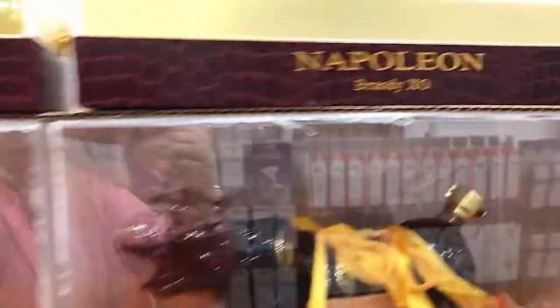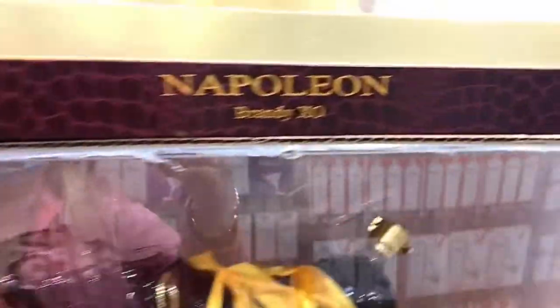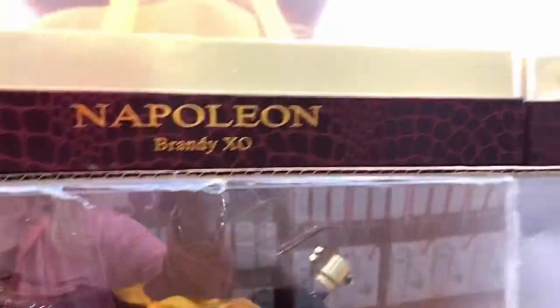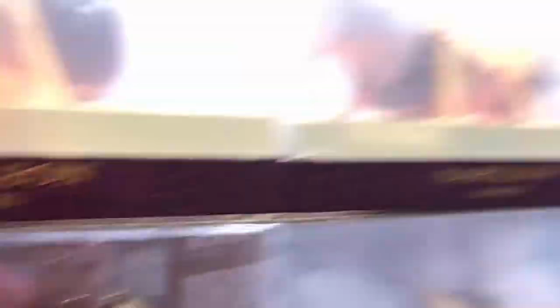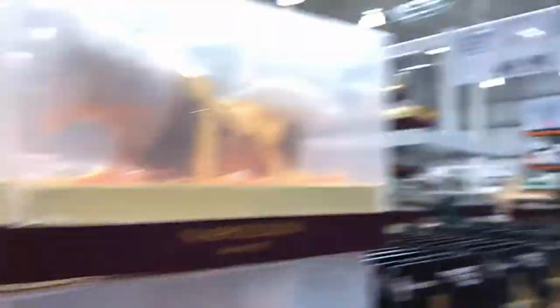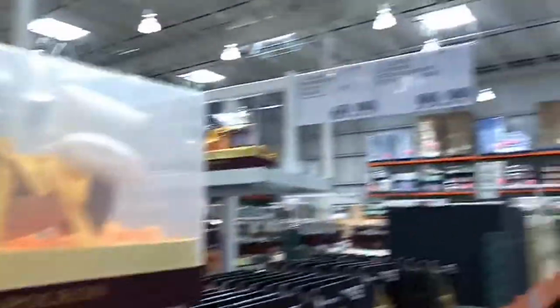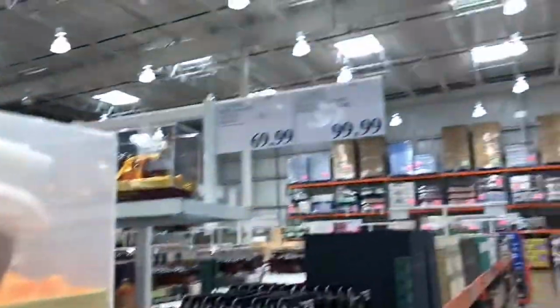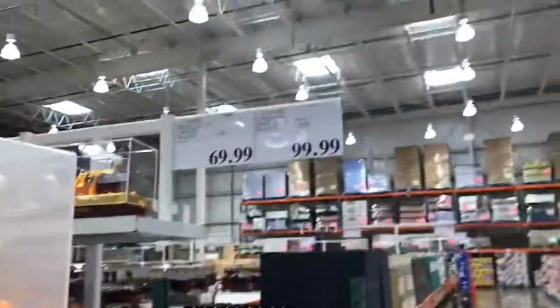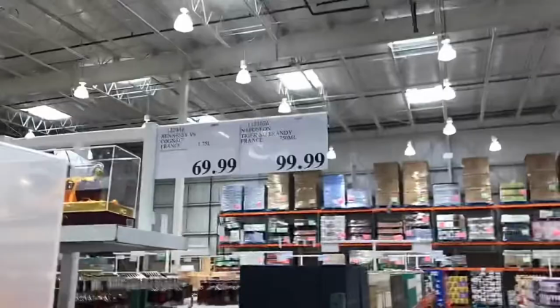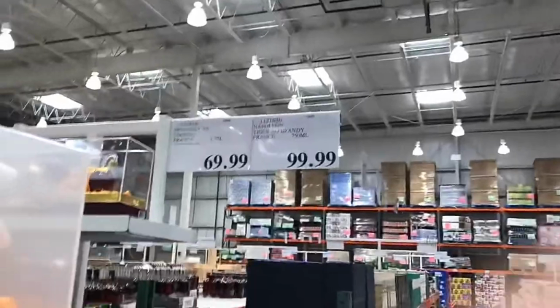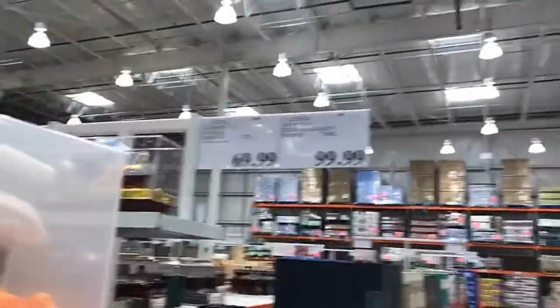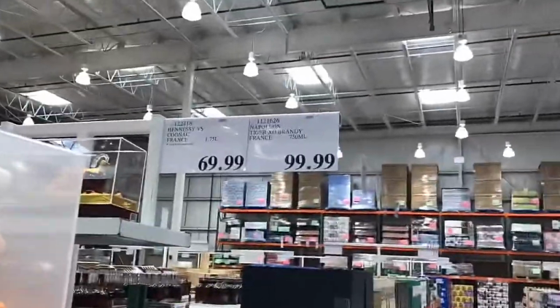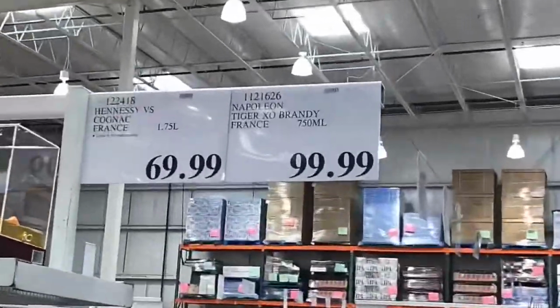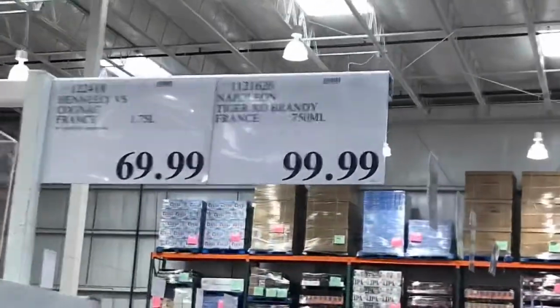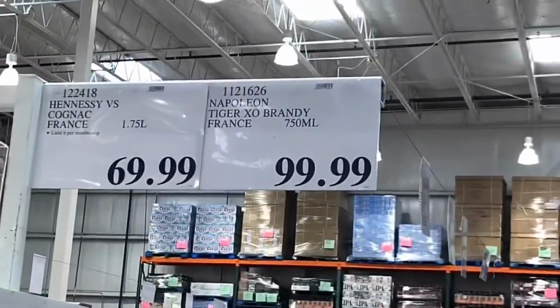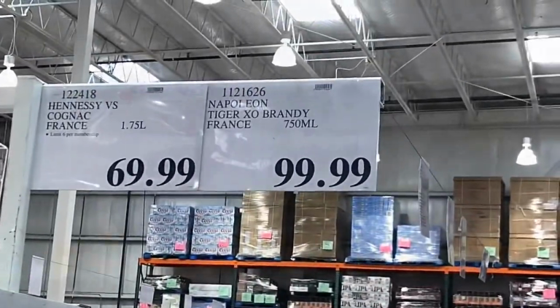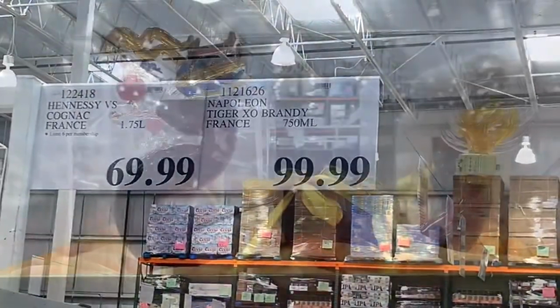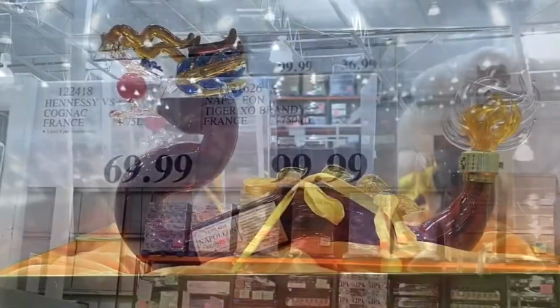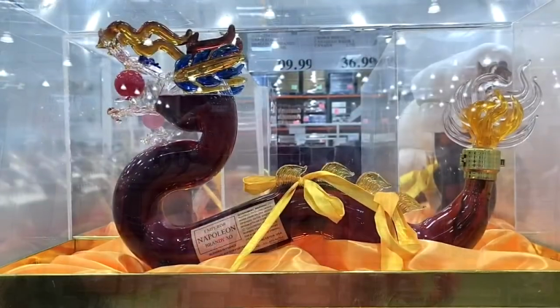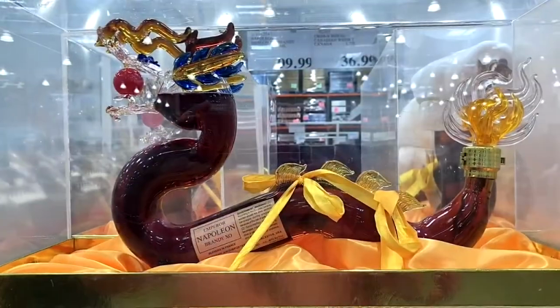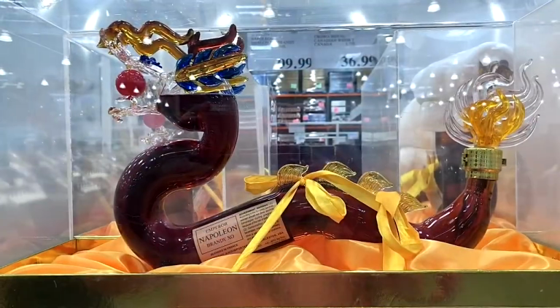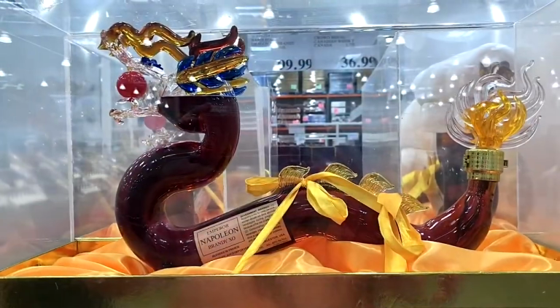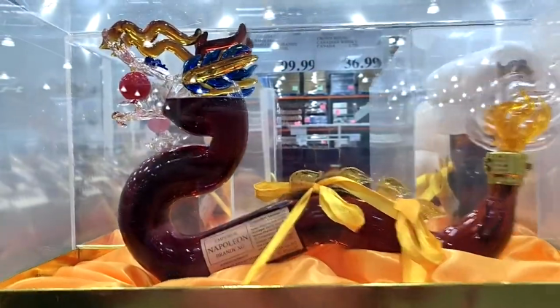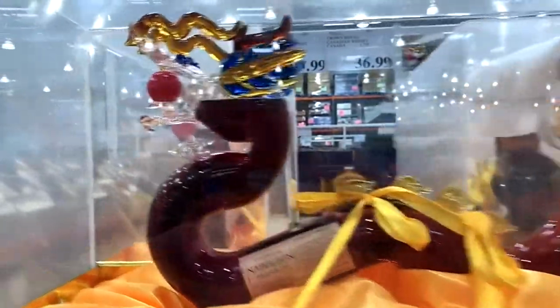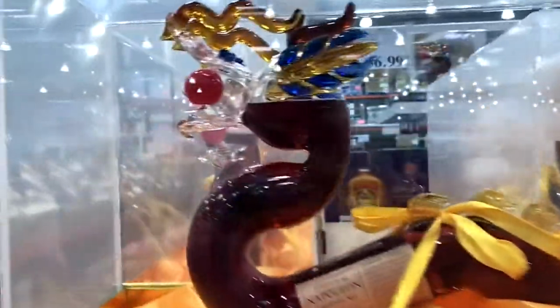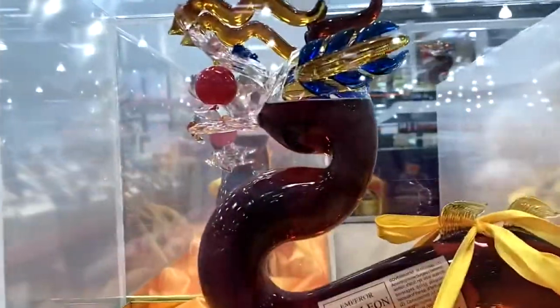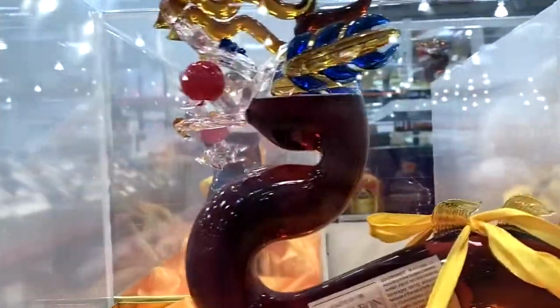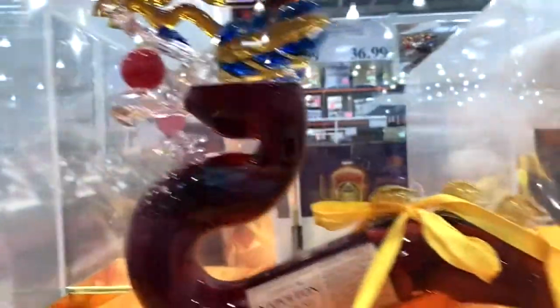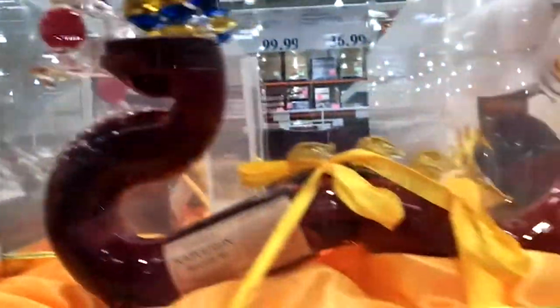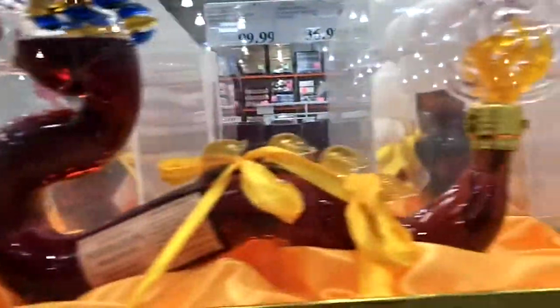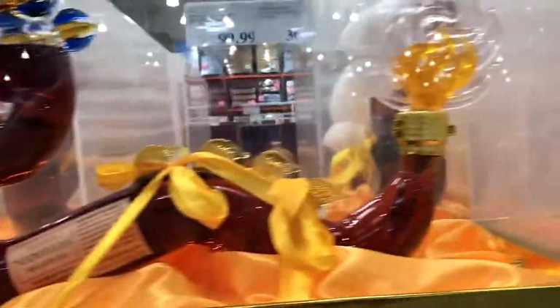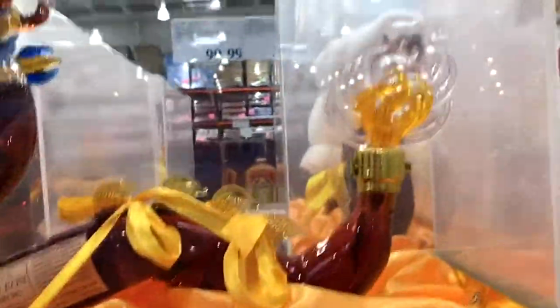Now this is not keto, but I had to show you guys — these are cognacs from France. They're a hundred dollars, but they're shaped like a tiger and a dragon. Isn't that cool?